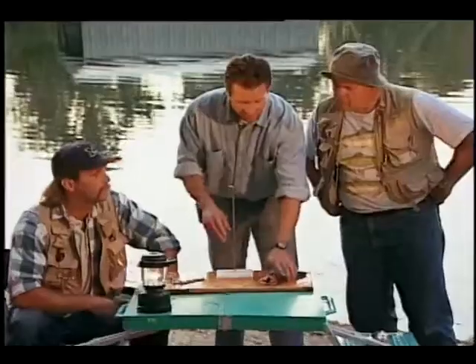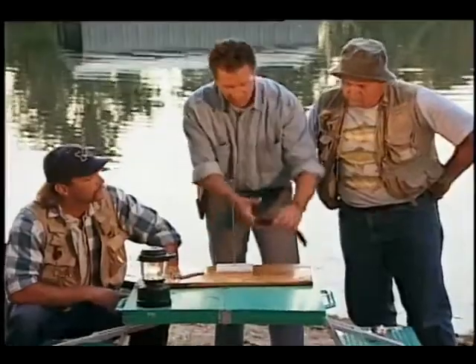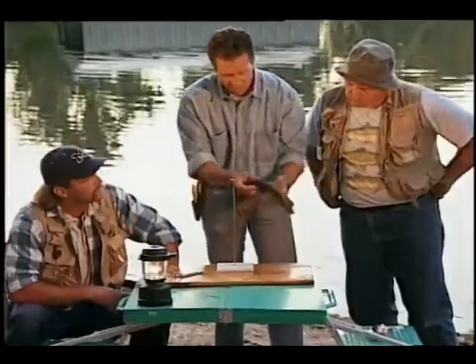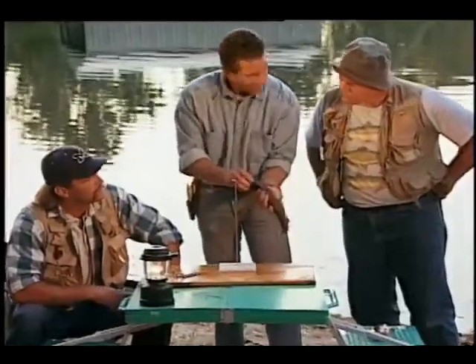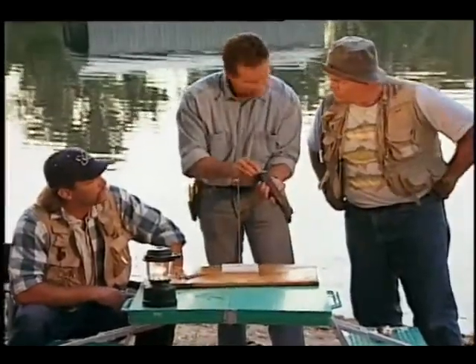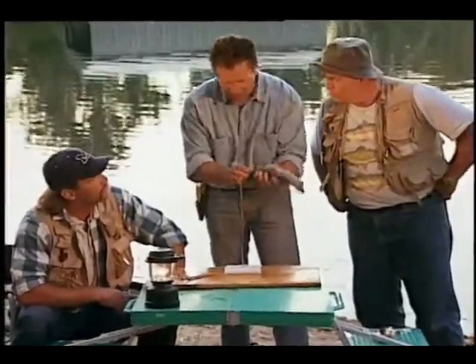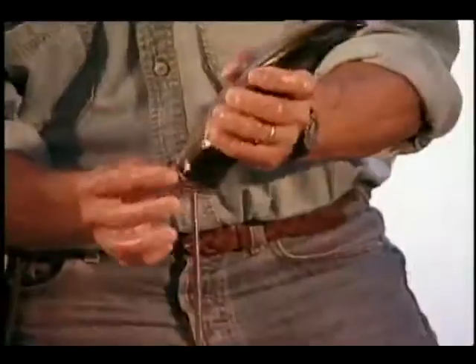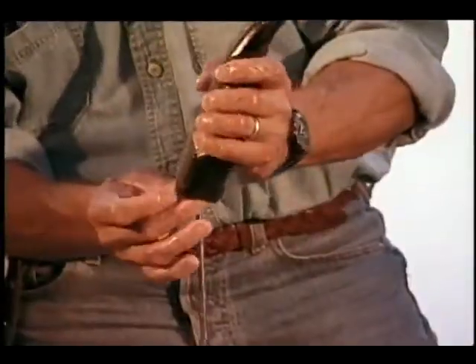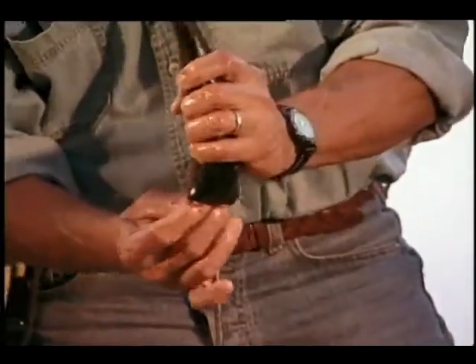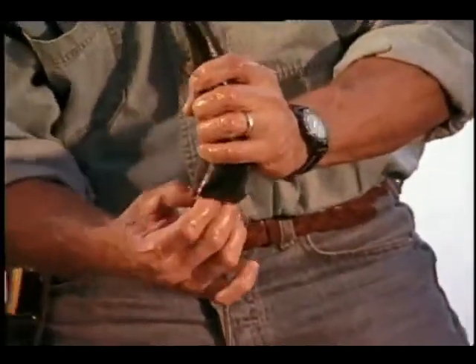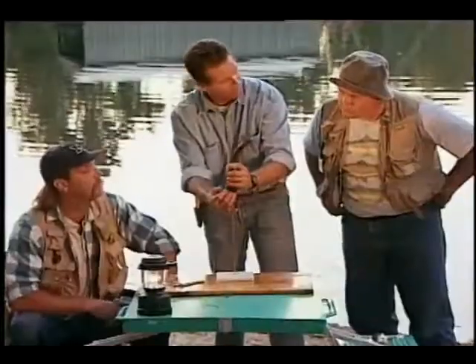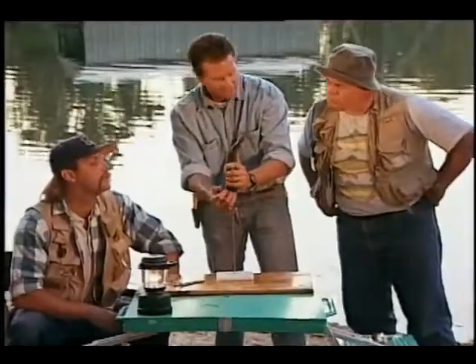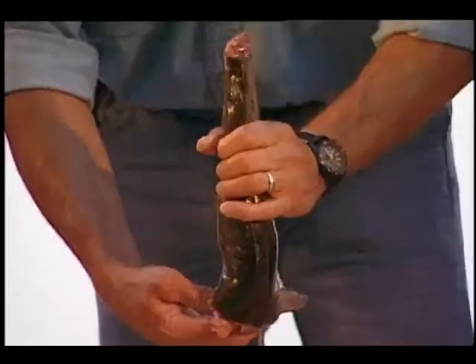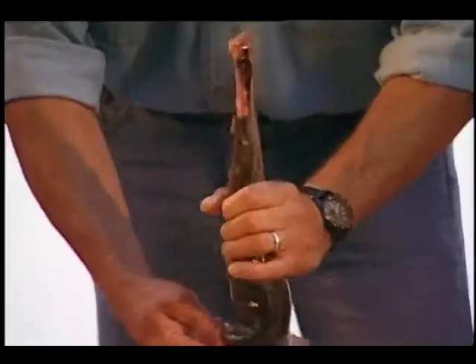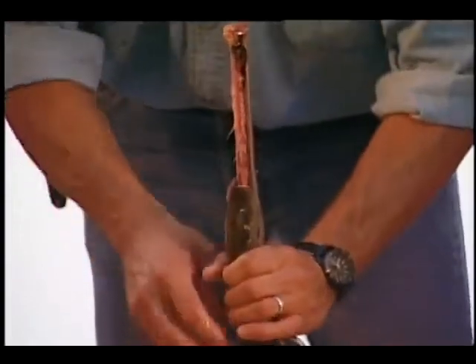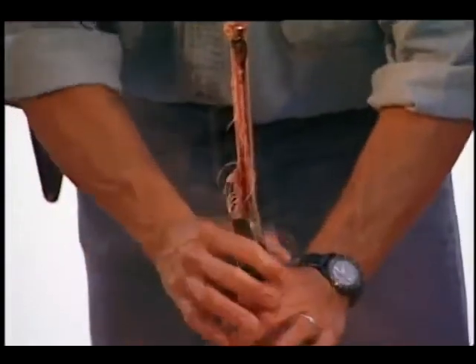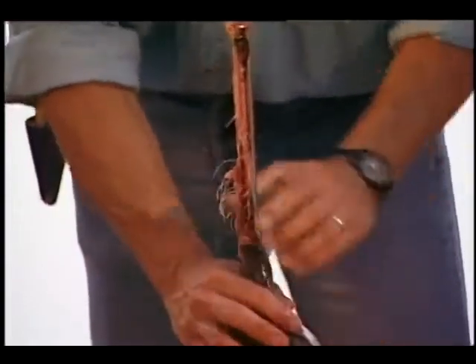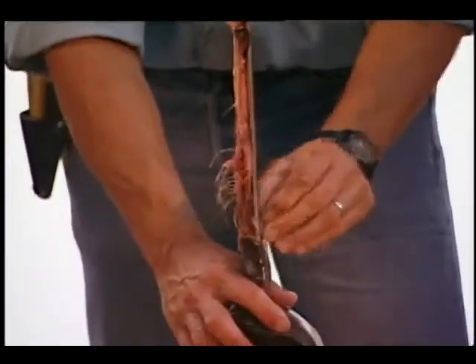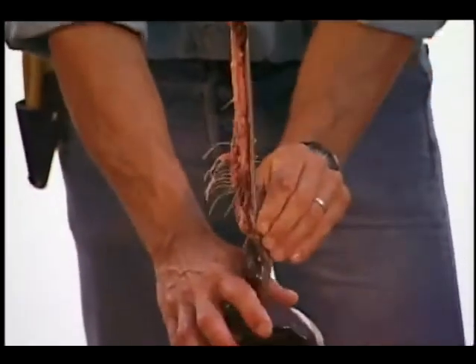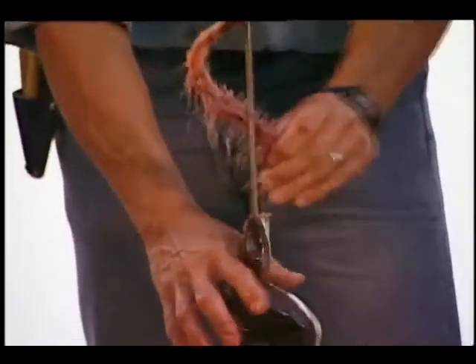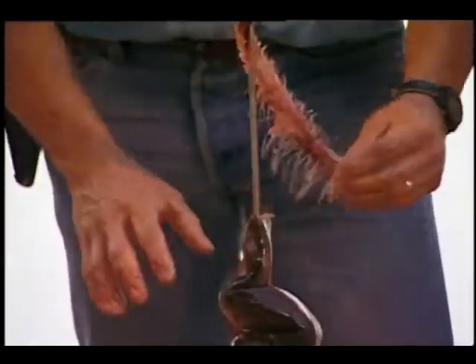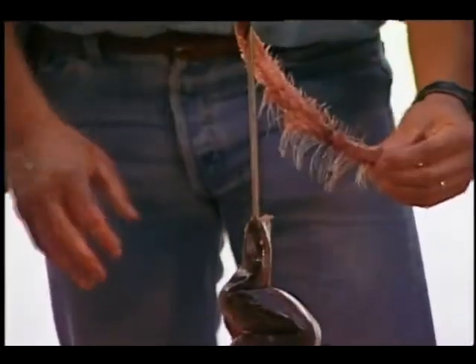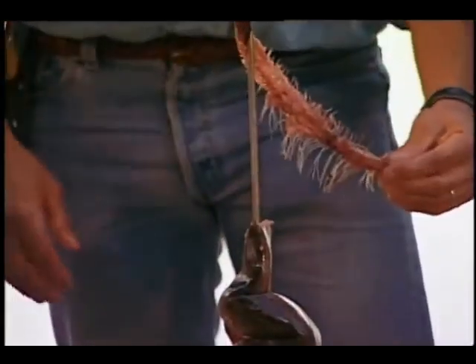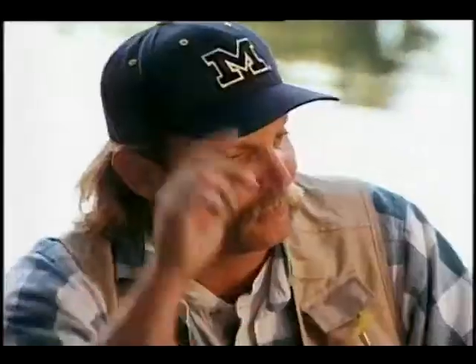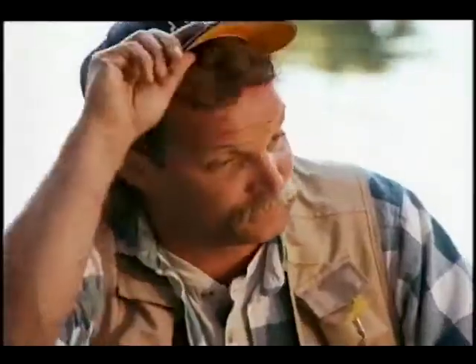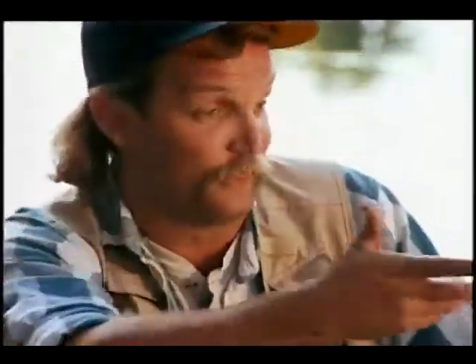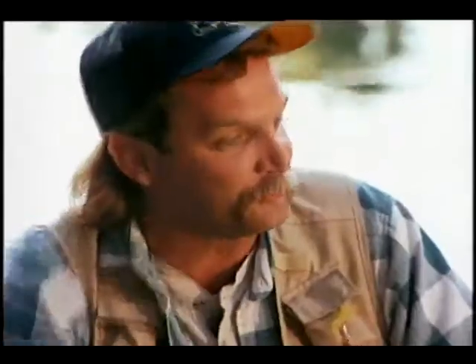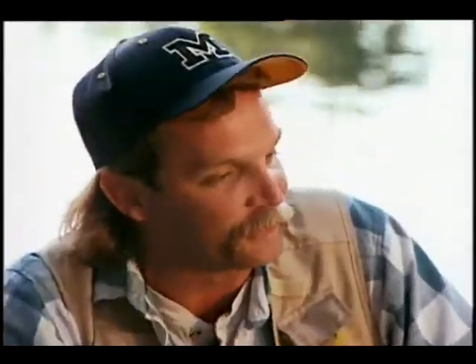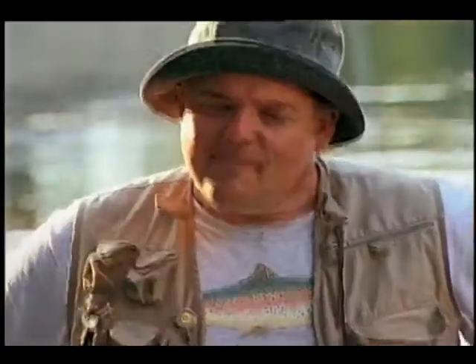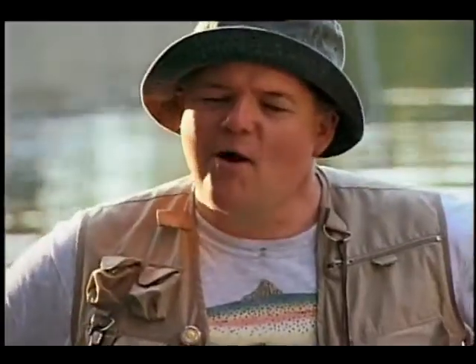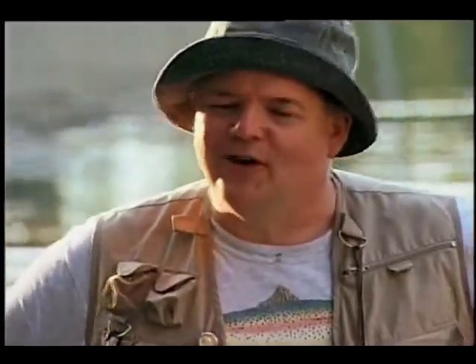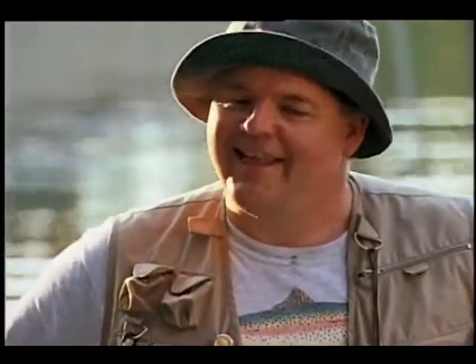You take the fish, you find the top of the spine, and you slide him through the ring on the Wonder Boner, and... Voila! The Wonder Boner. My wife would like that.